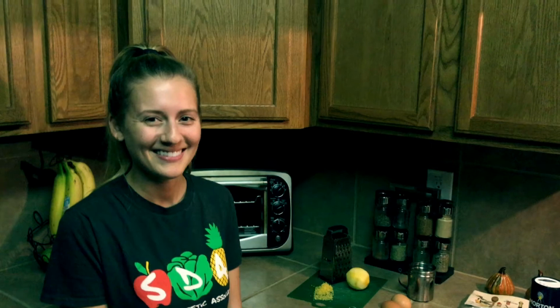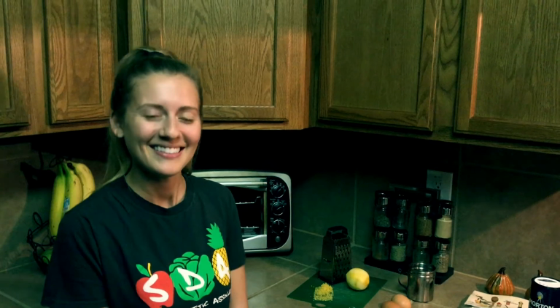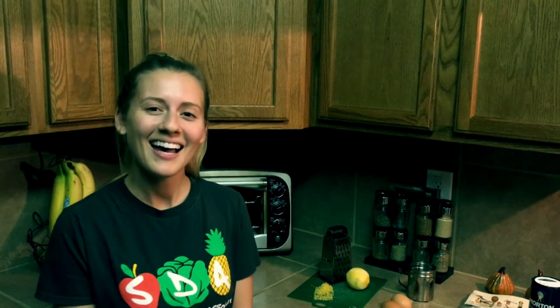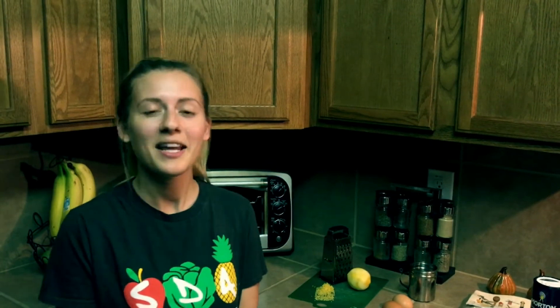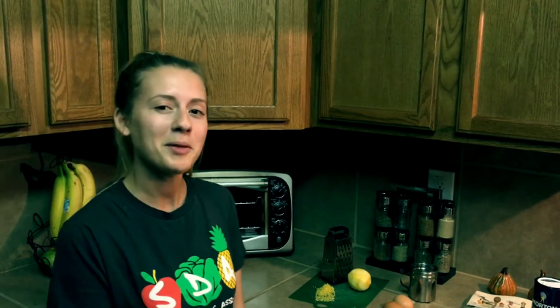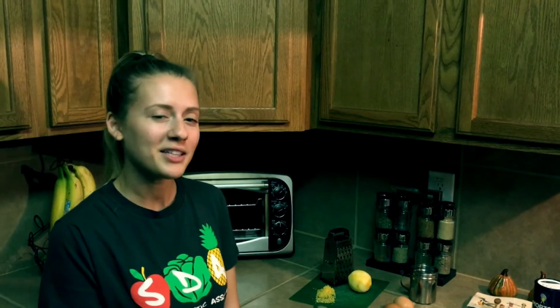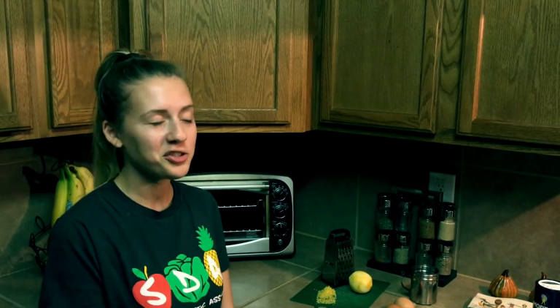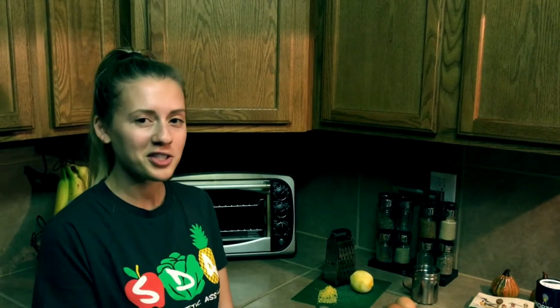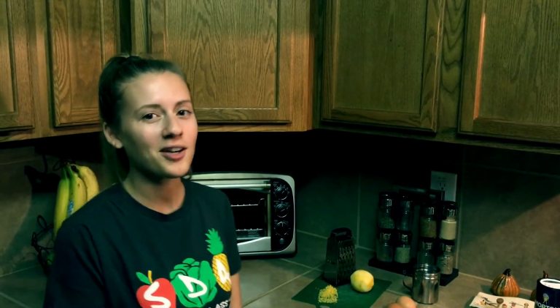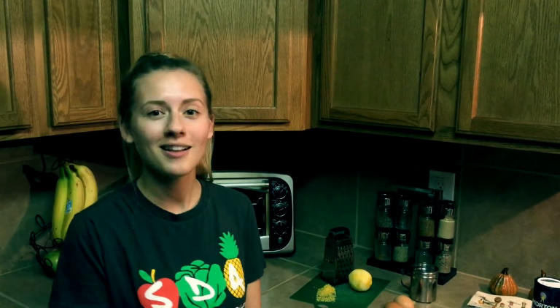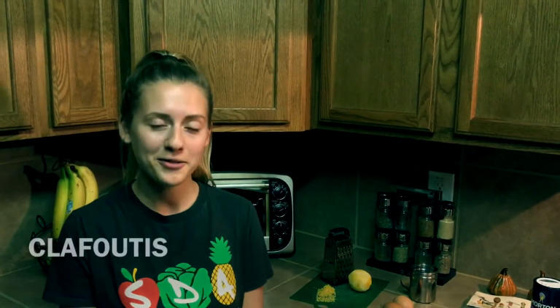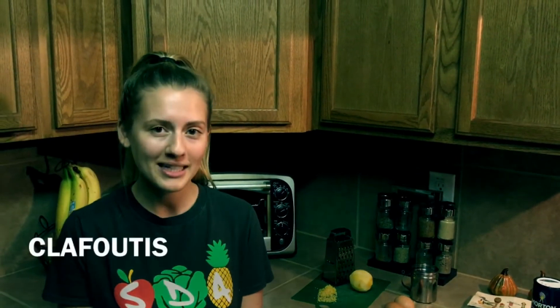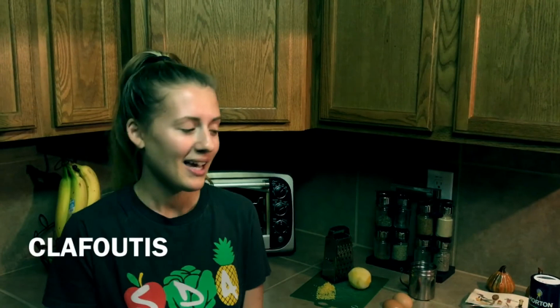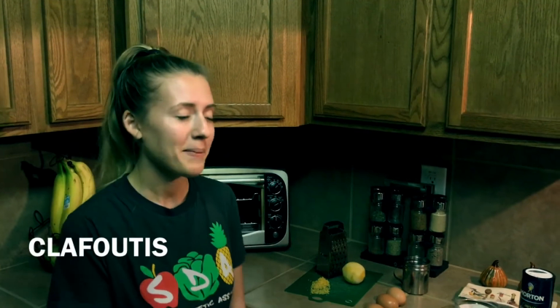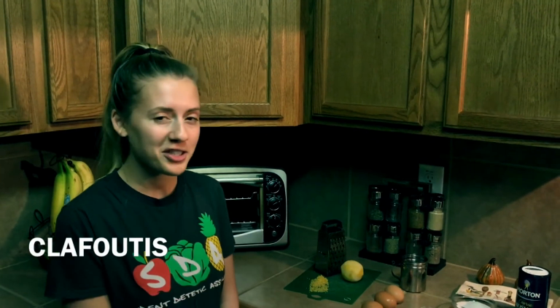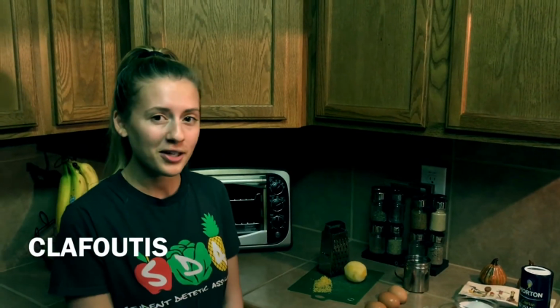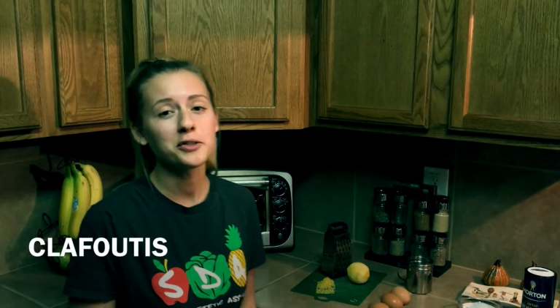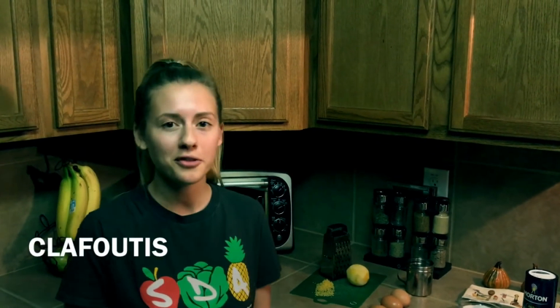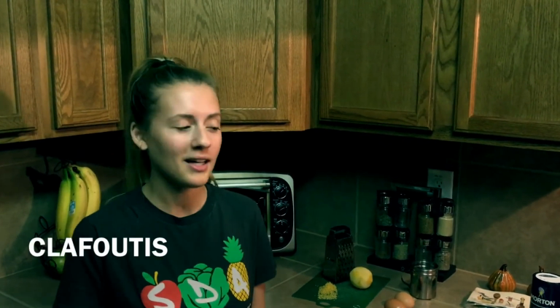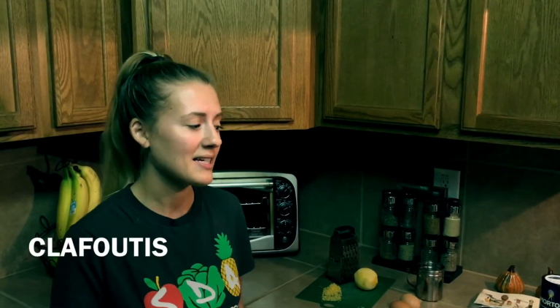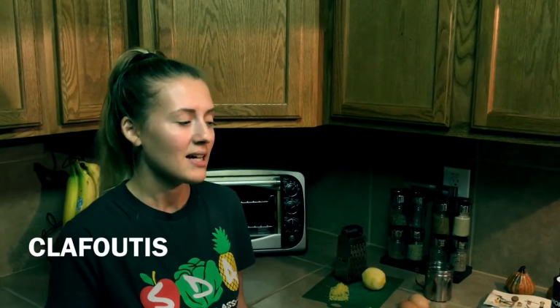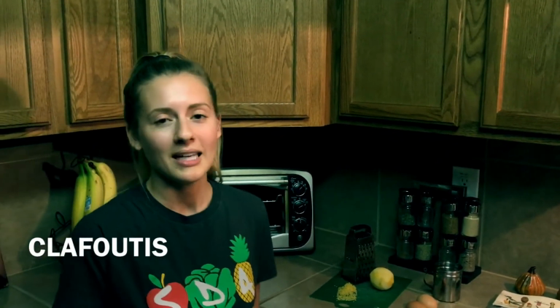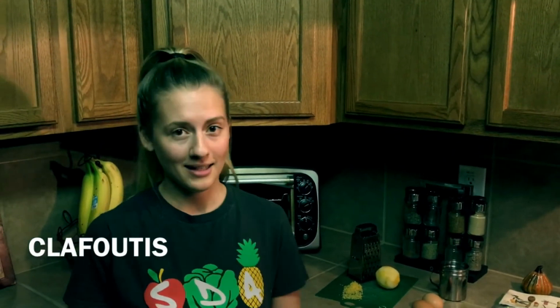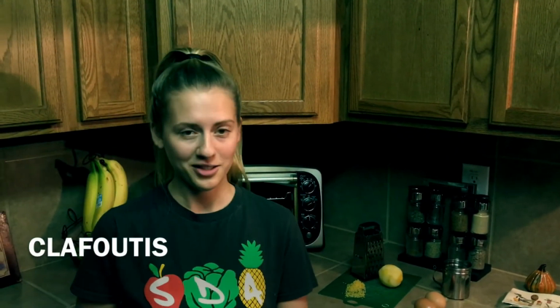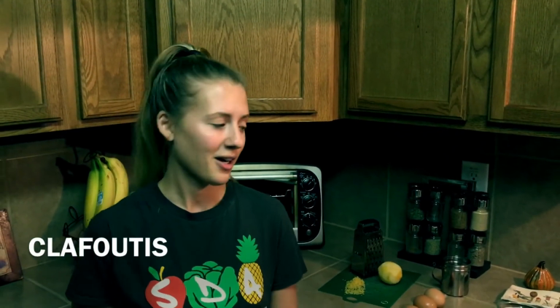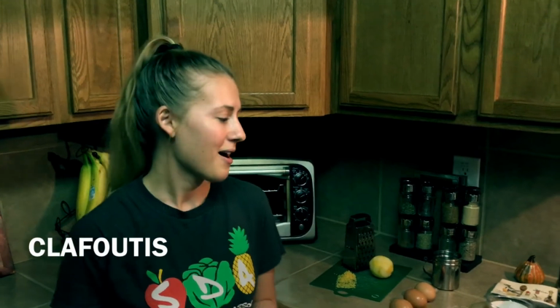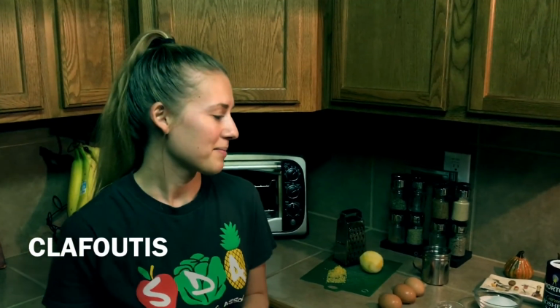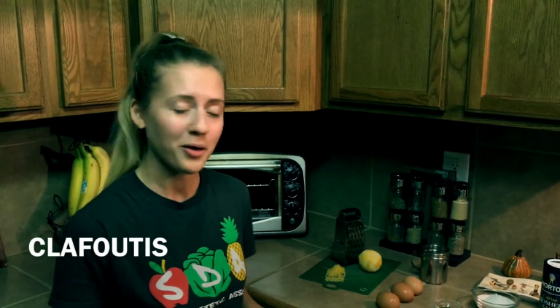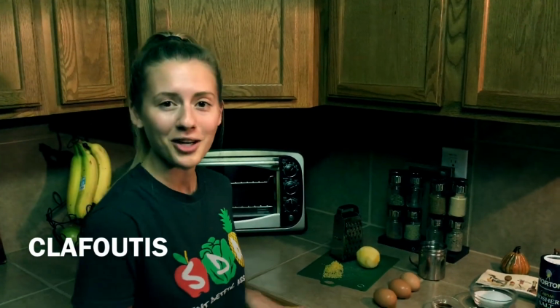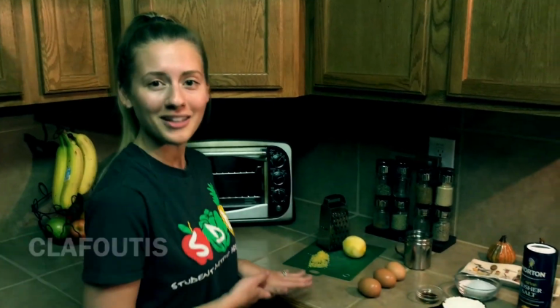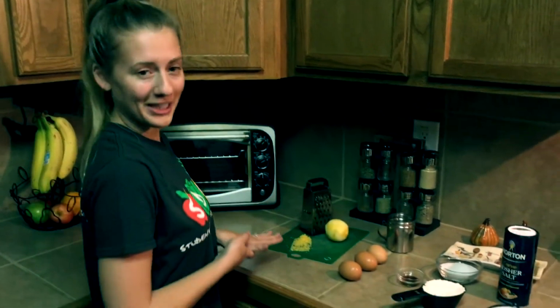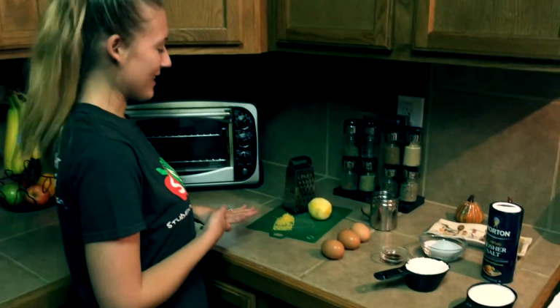Hey guys, today we're going to be making a traditional French dessert called clafoutis. It's a pastry dessert filled with fruit and it has a cake-like texture. Let me go ahead and show you the ingredients that we have here.